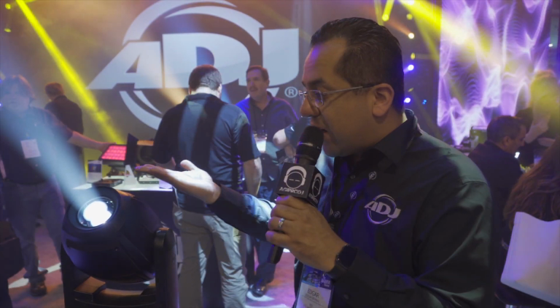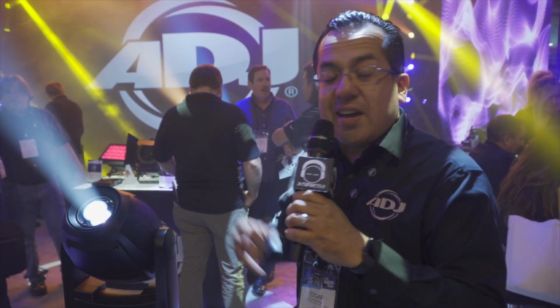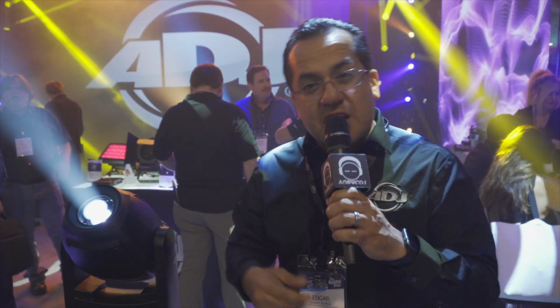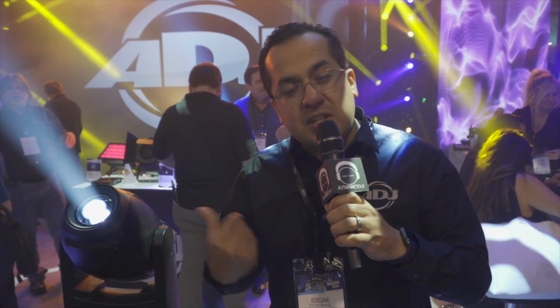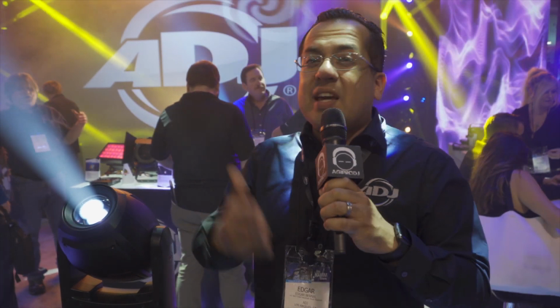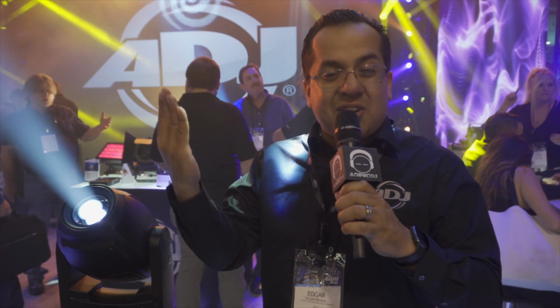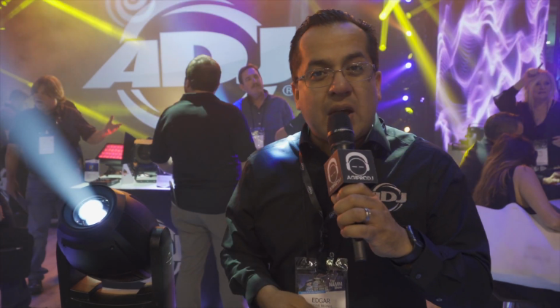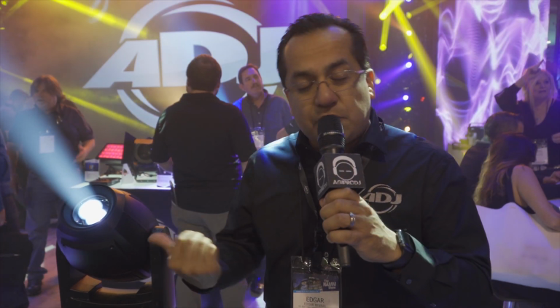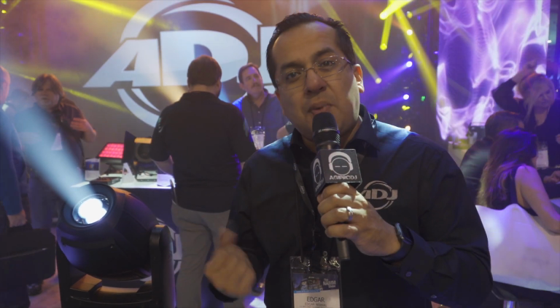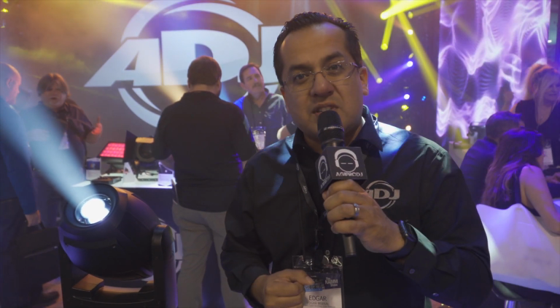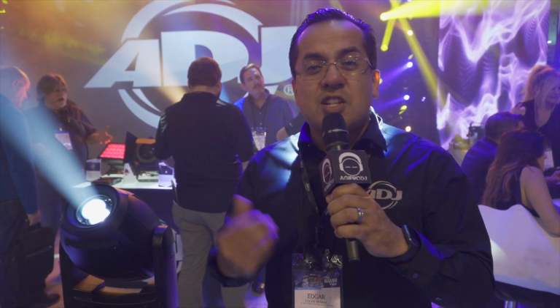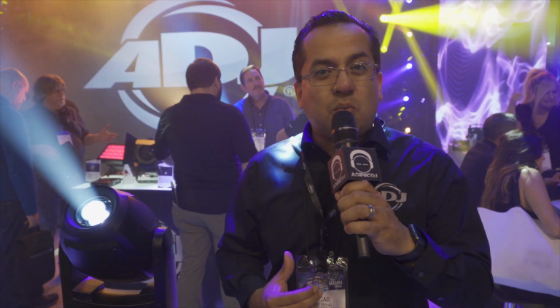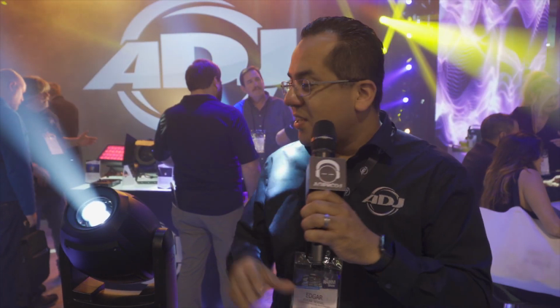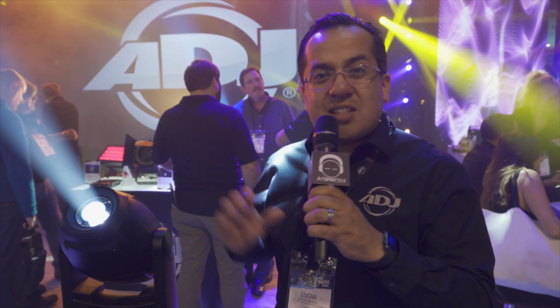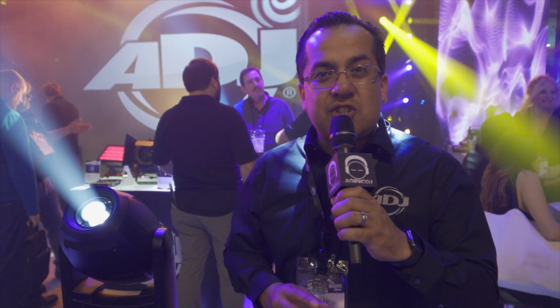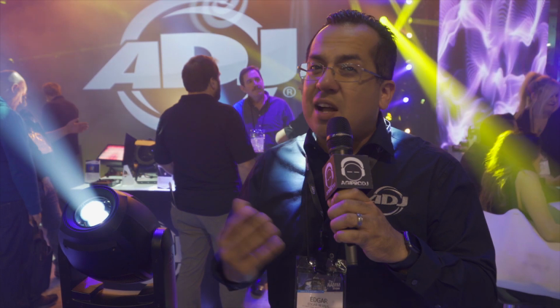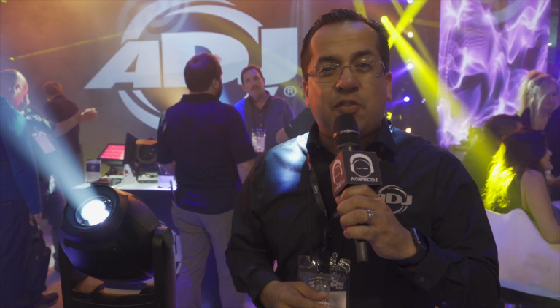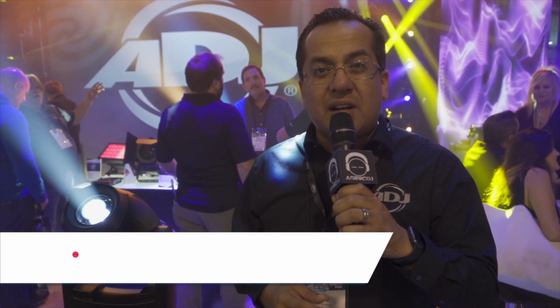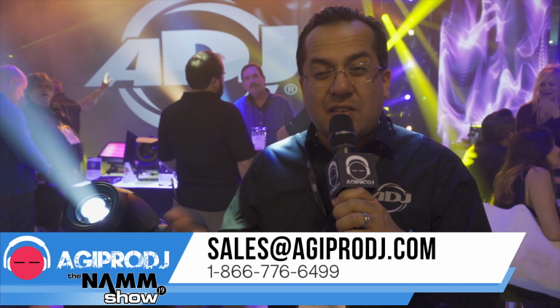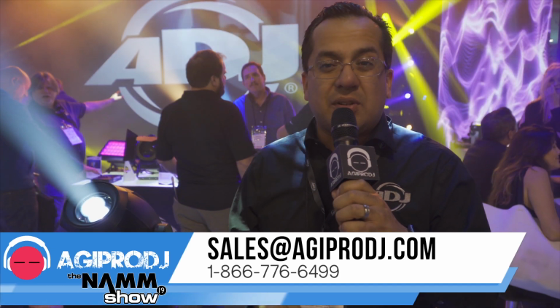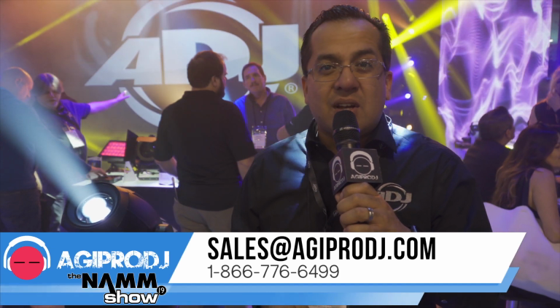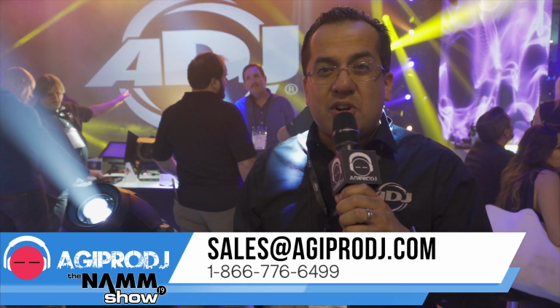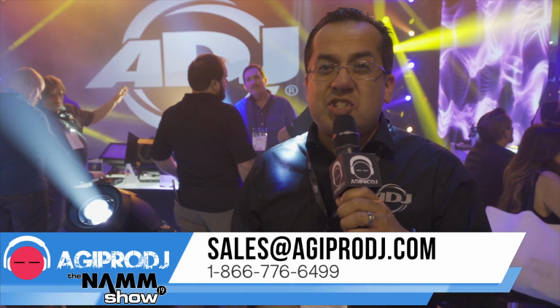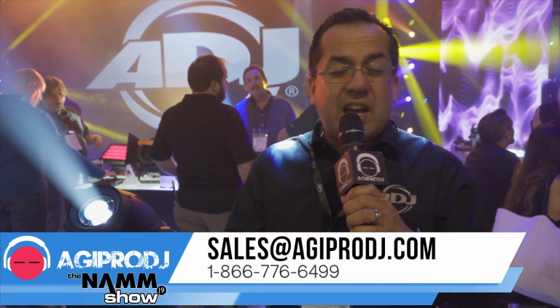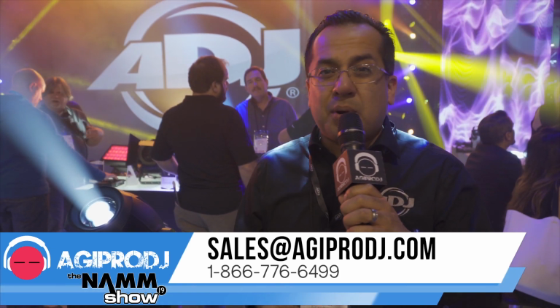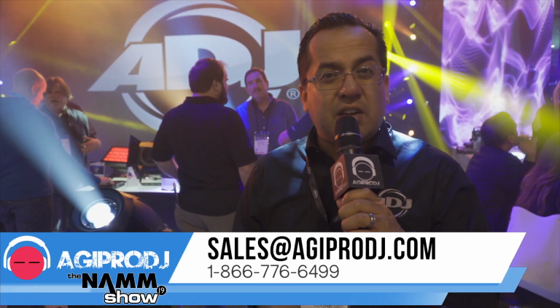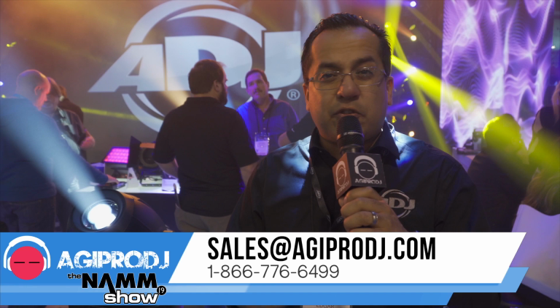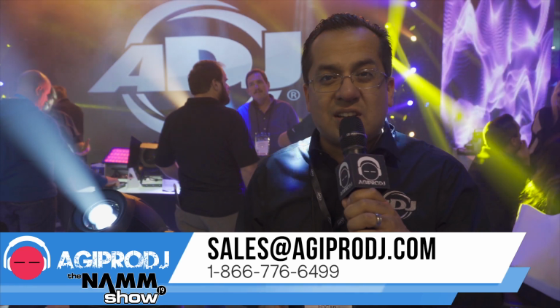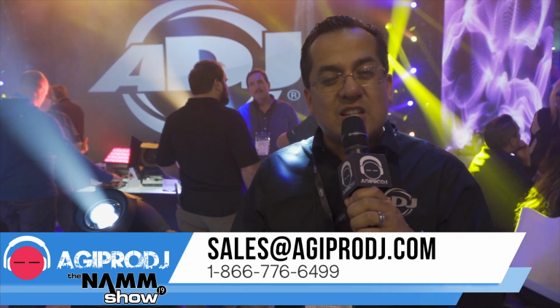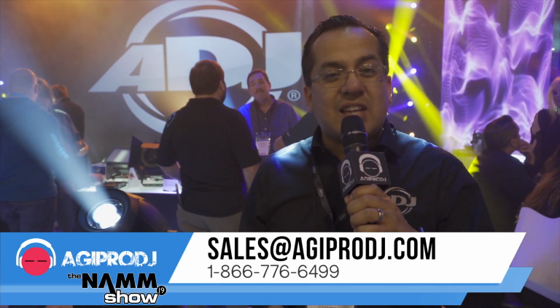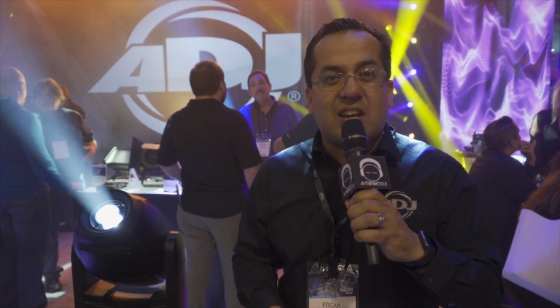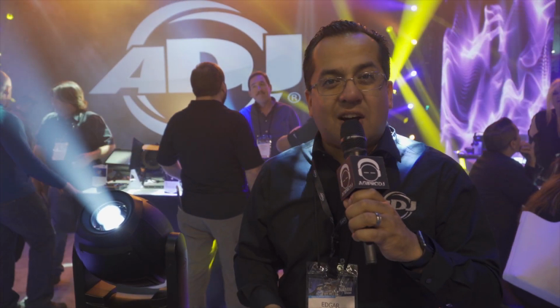Introducing the biggest brother in the family, the Focus Spot 4Z — 200 watts, lots of features, lots of bang for your buck, and available now. Of course, you can always check out AGI Pro DJ for more information, as well as ADJ.com.